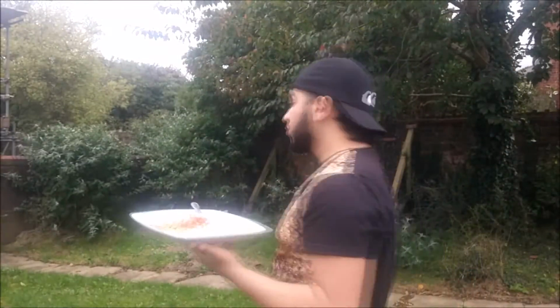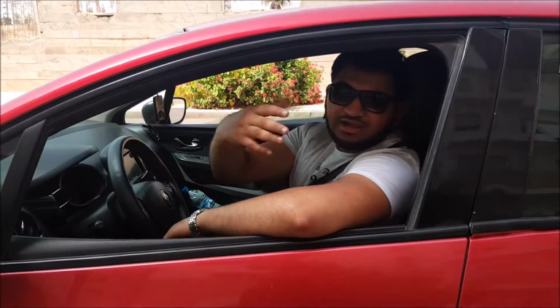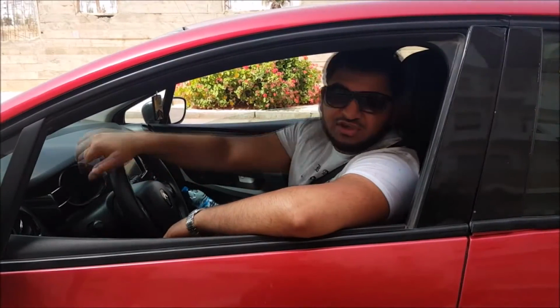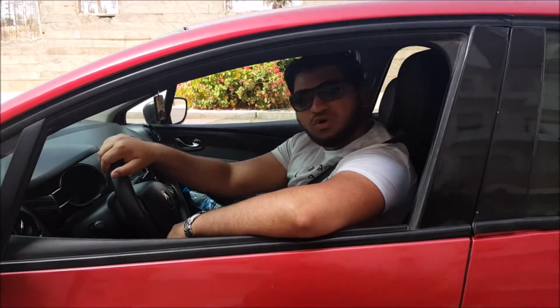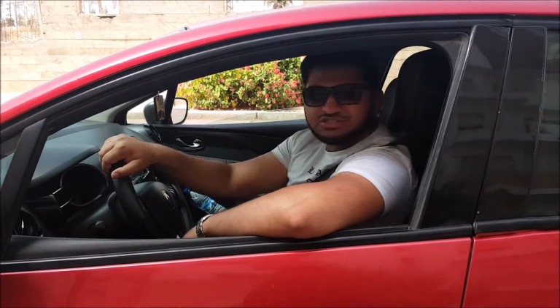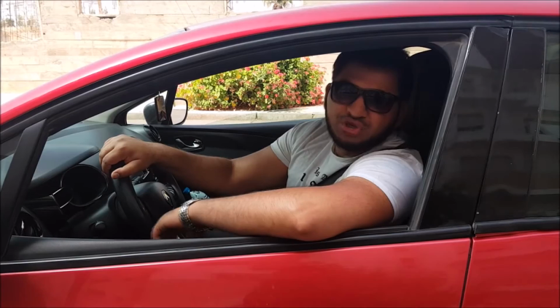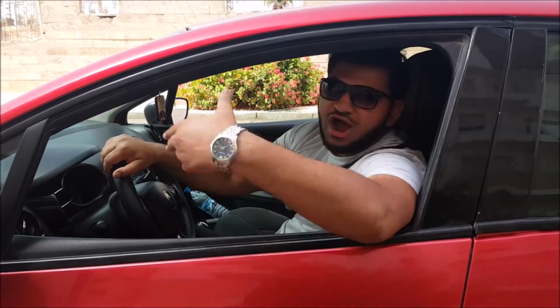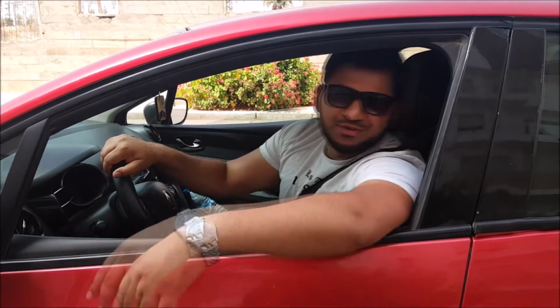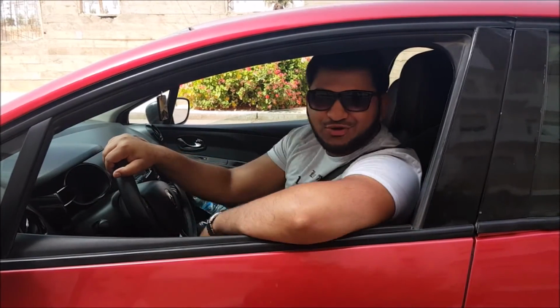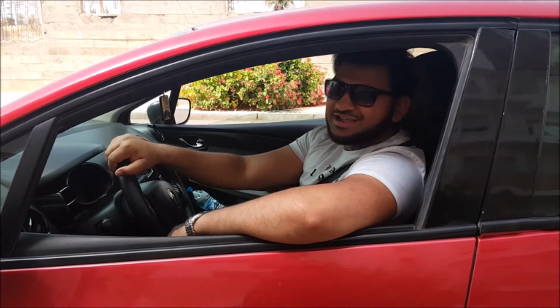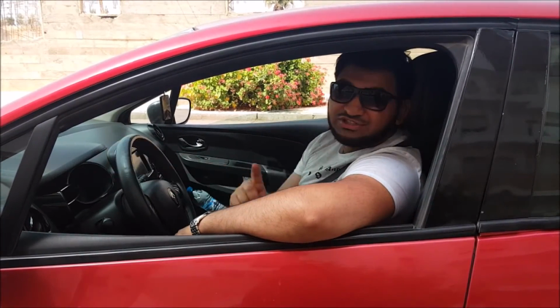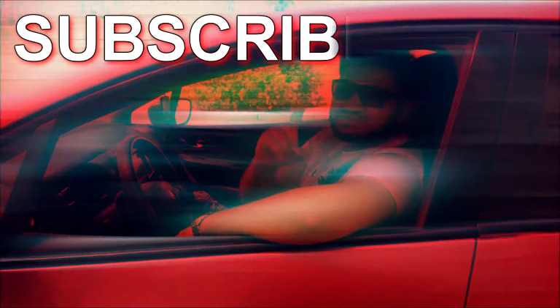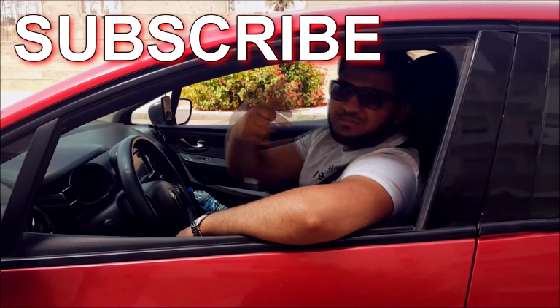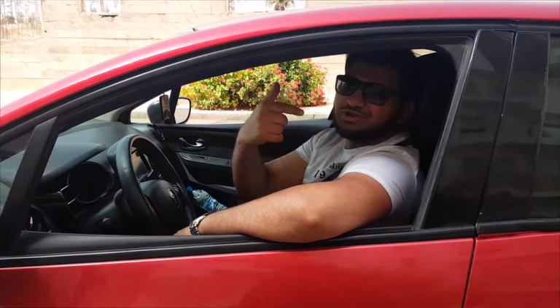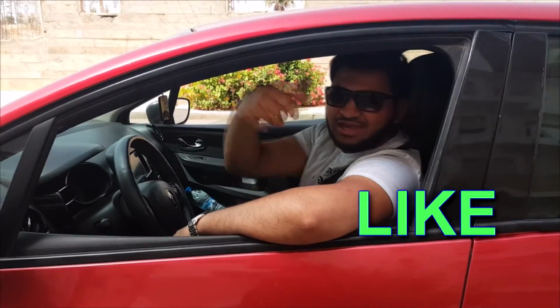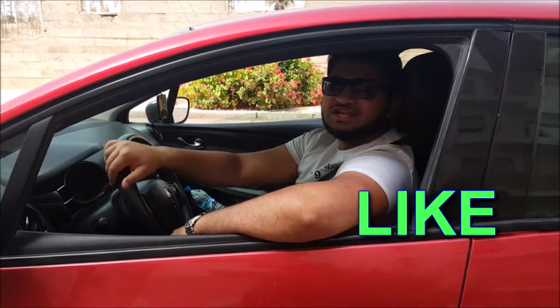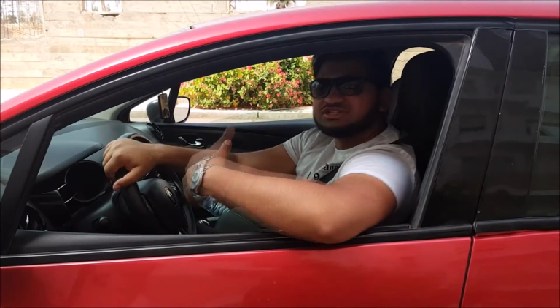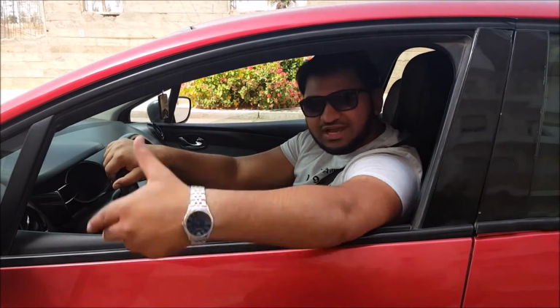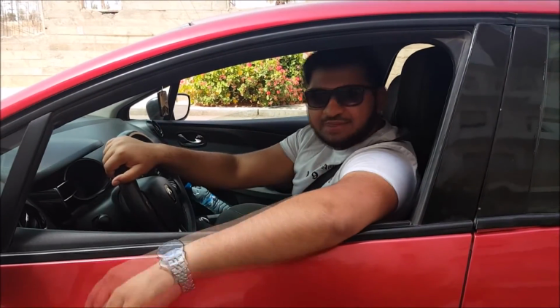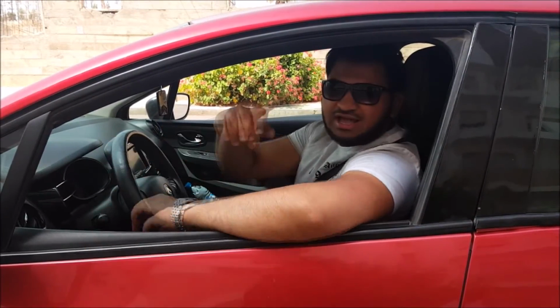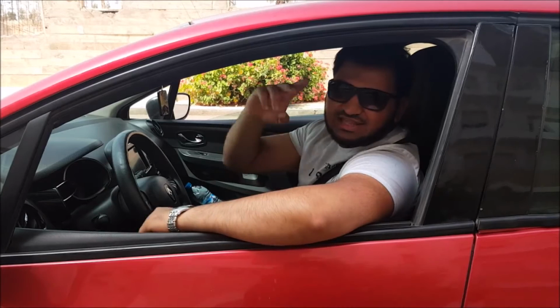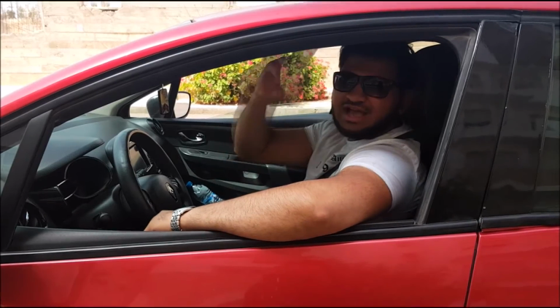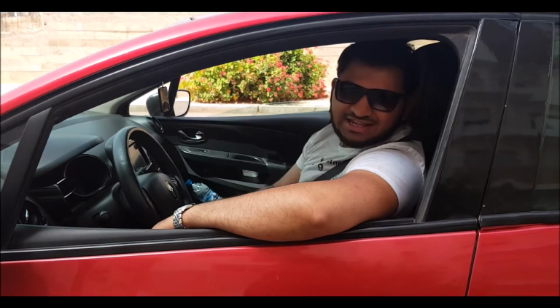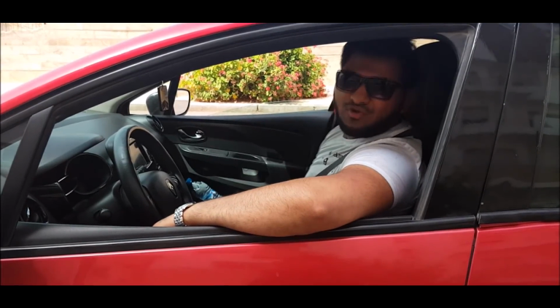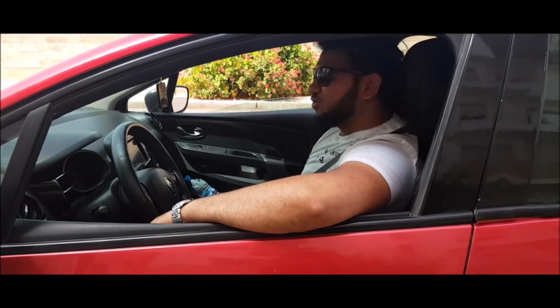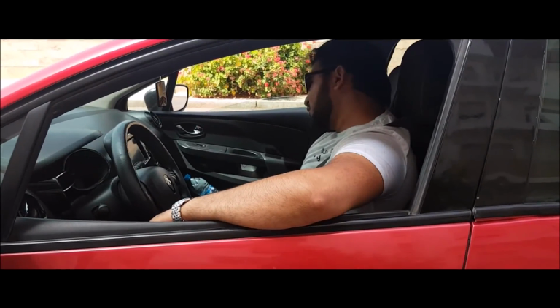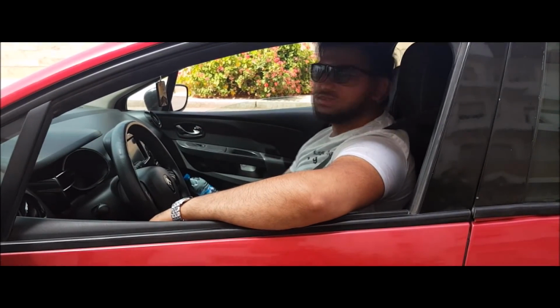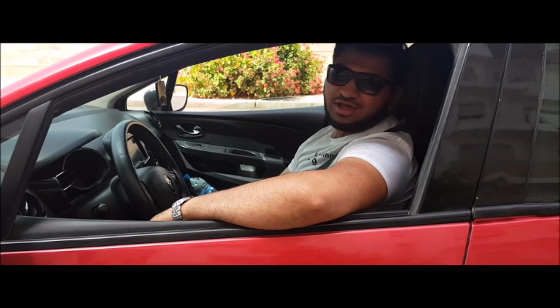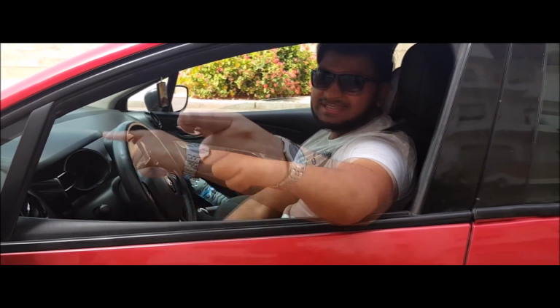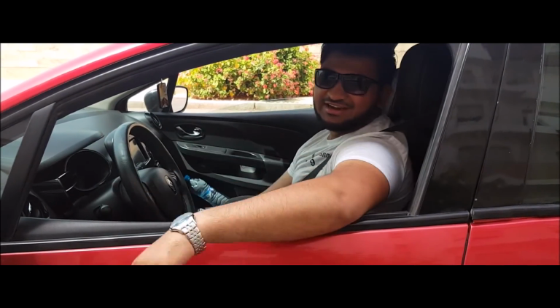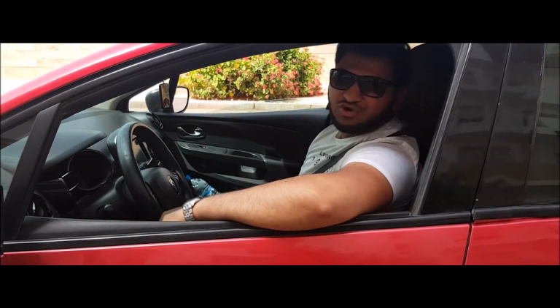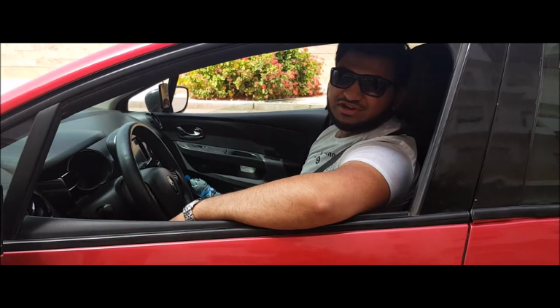Alright guys, thank you for watching this video. I hope you enjoyed it. Make sure you subscribe and like. Inshallah see you next time — Assalamu Alaikum wa Rahmatullah. Take care and enjoy!